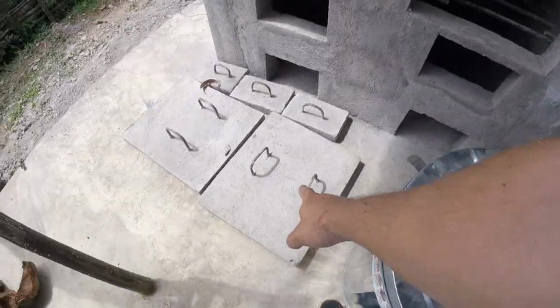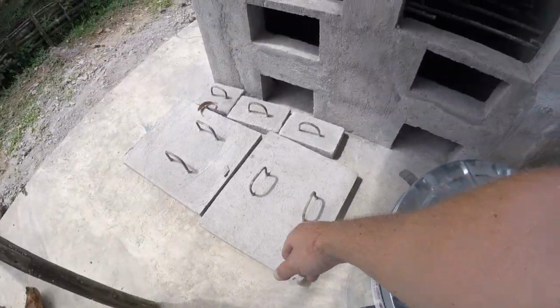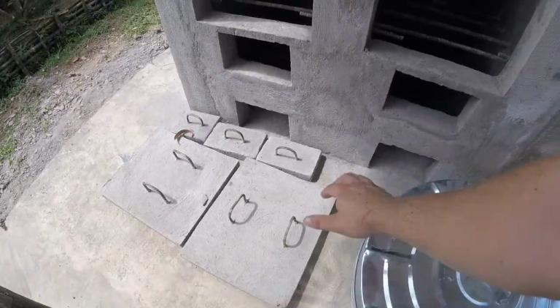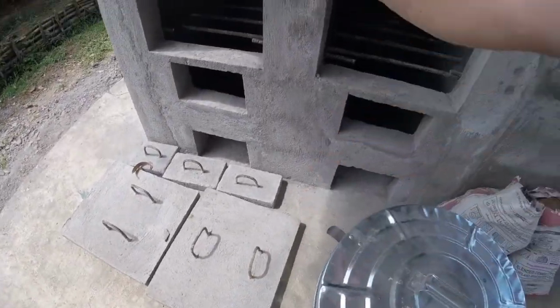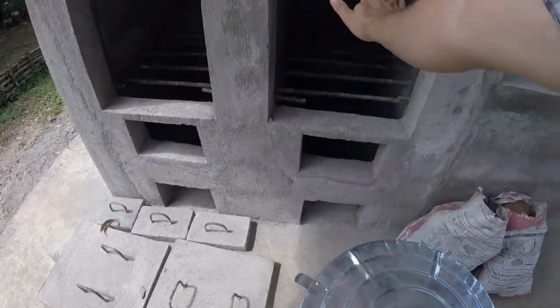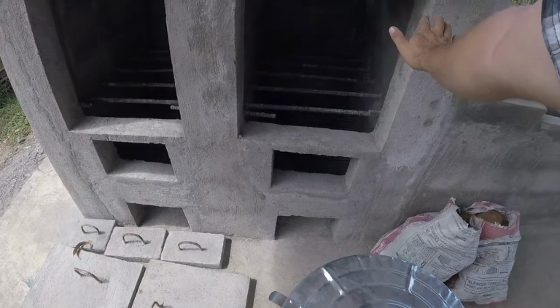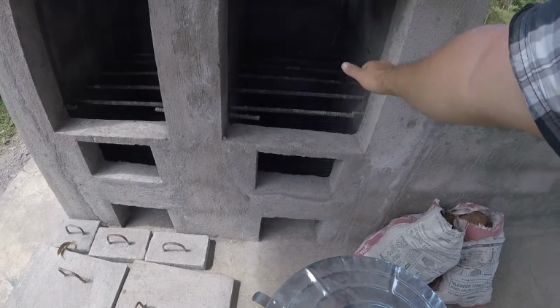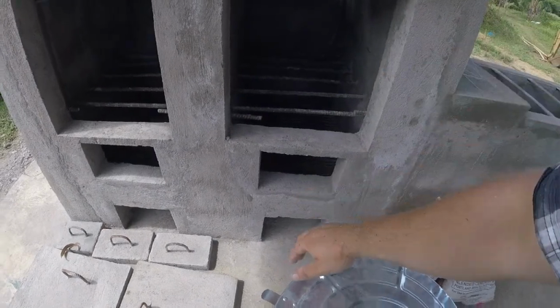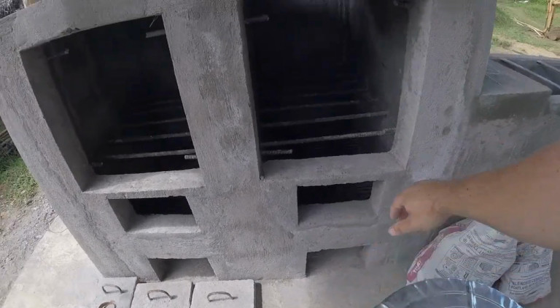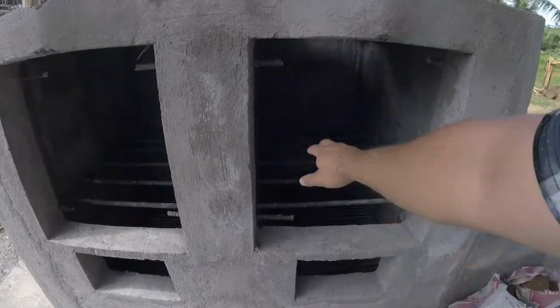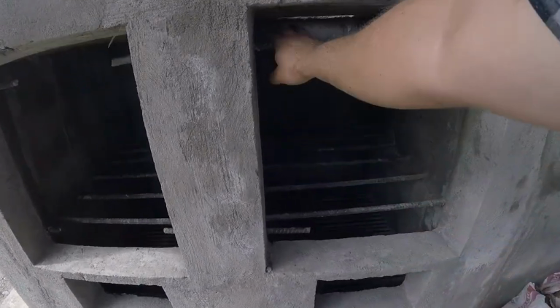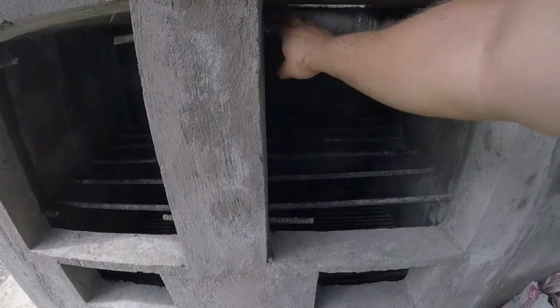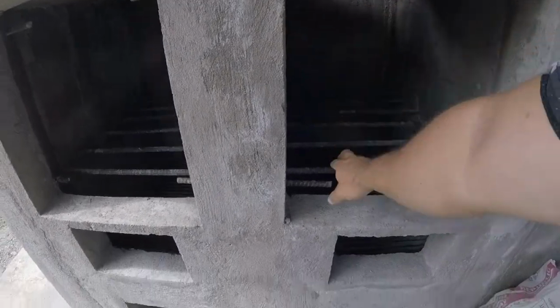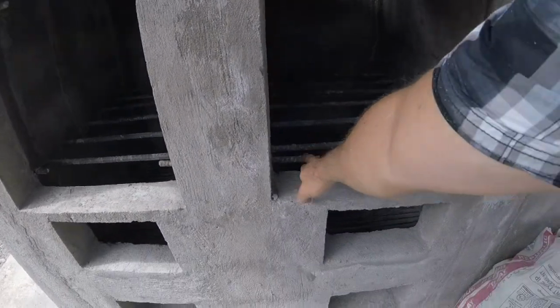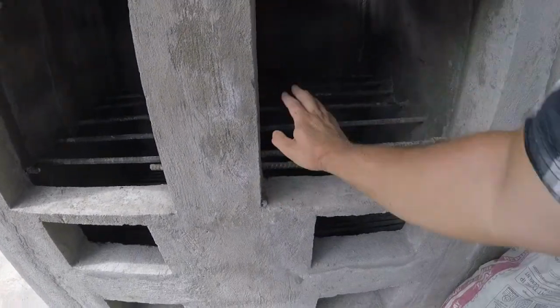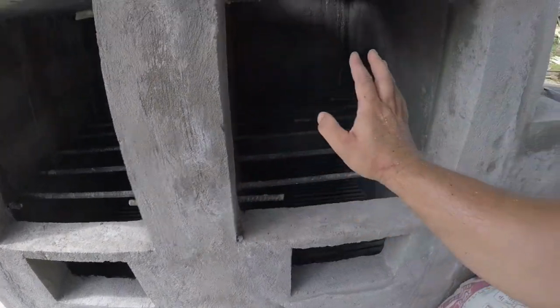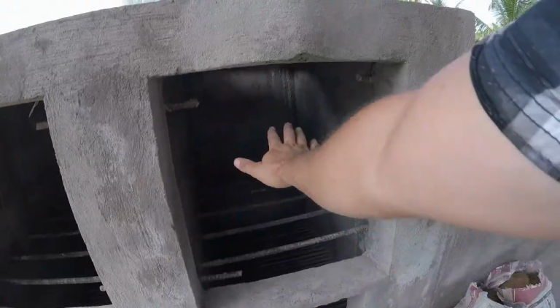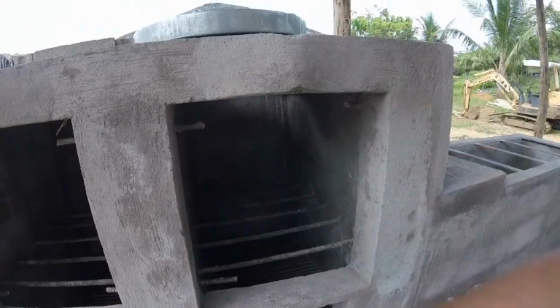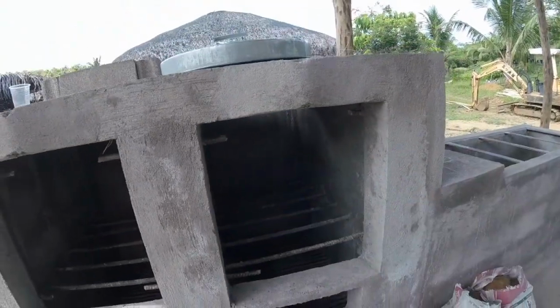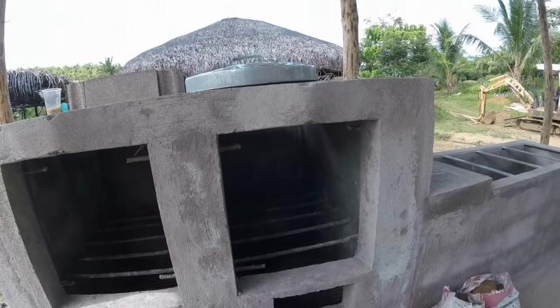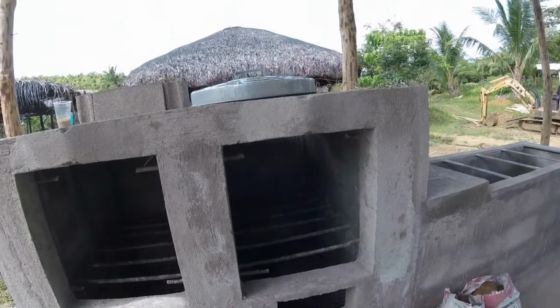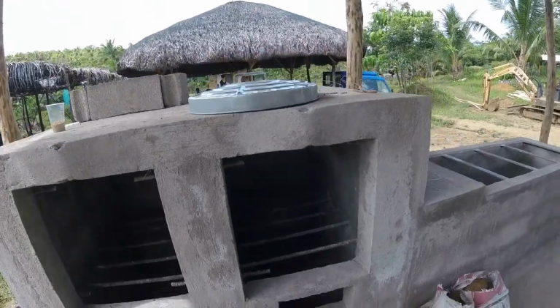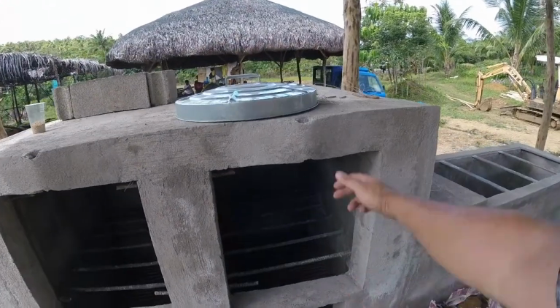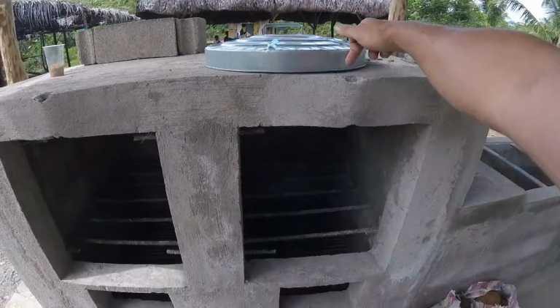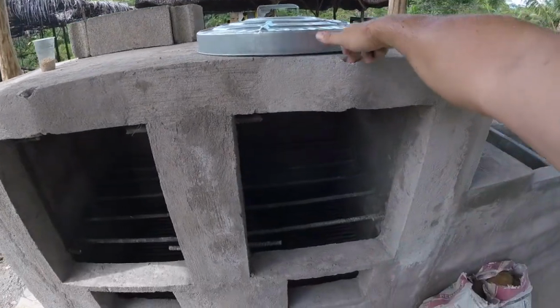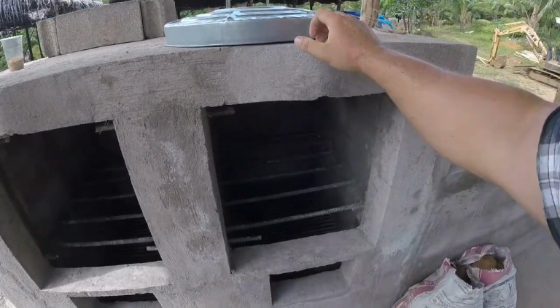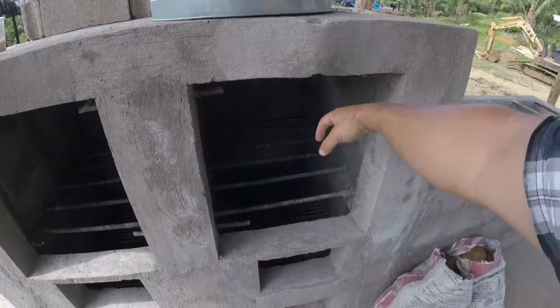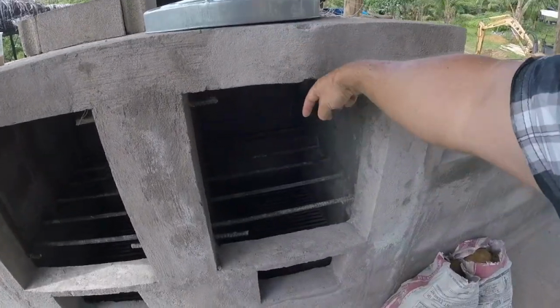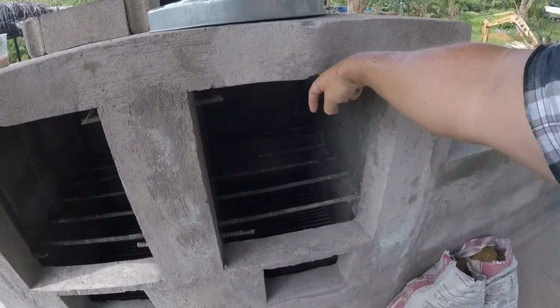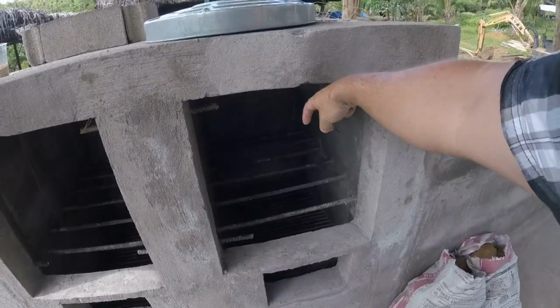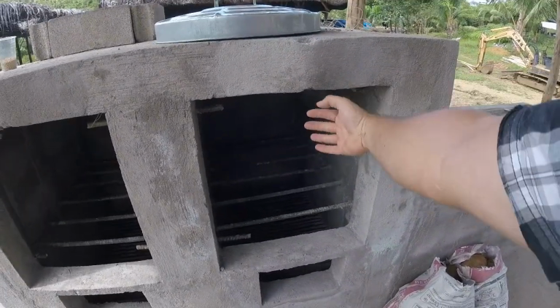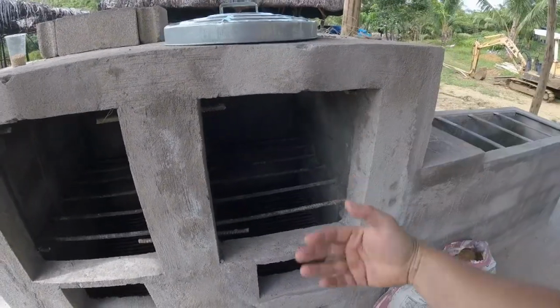We're gonna slide that into the retort. We got our door here that we're gonna put inside. We got little rods that prevent the door from falling in, and we got a pin that's gonna retain the door from falling out.